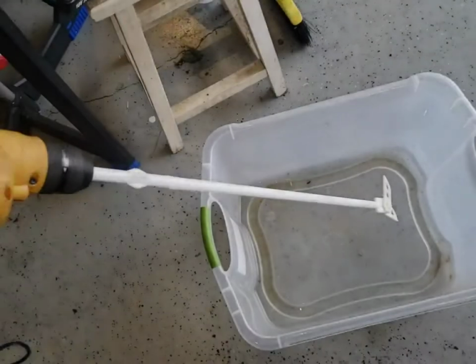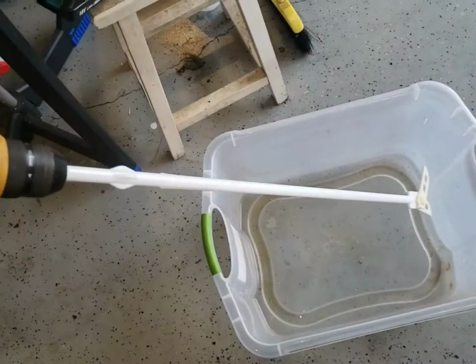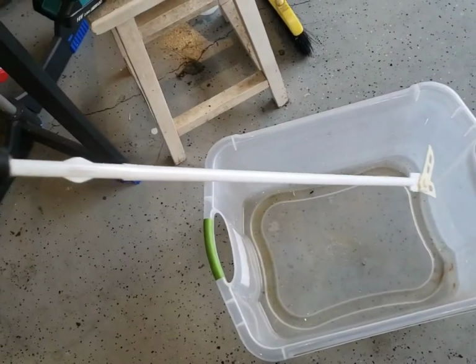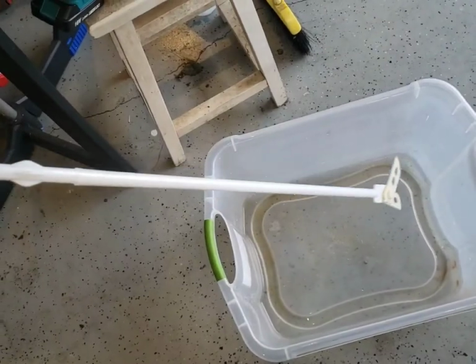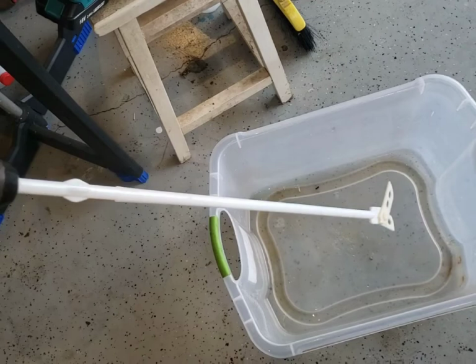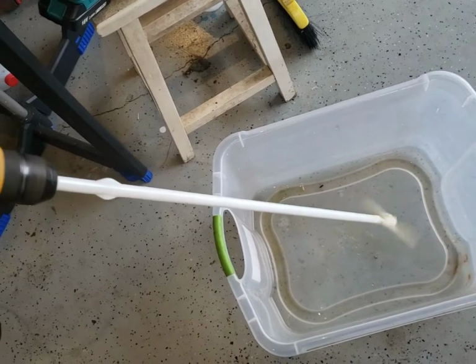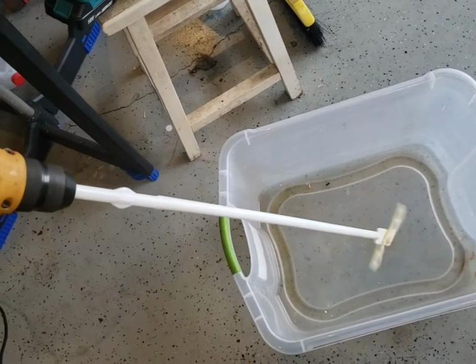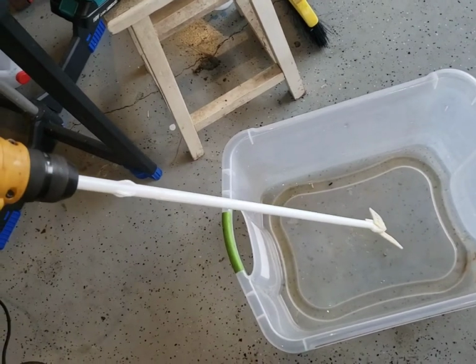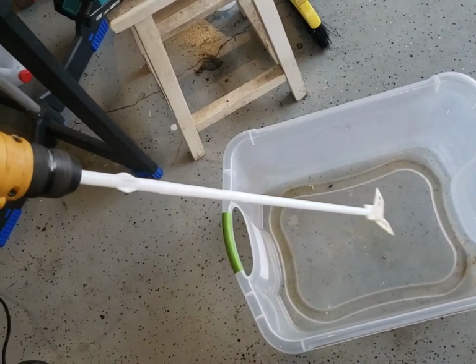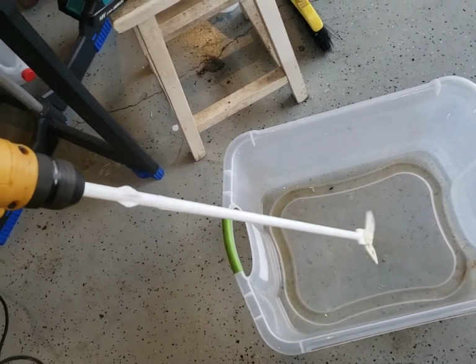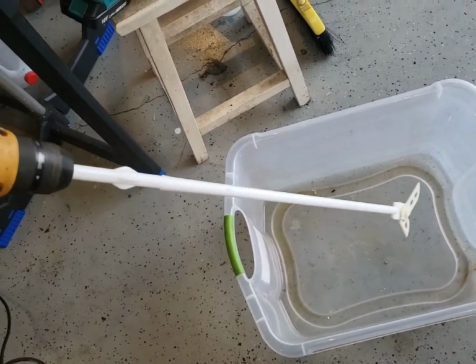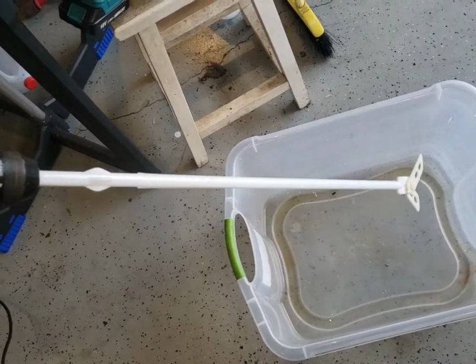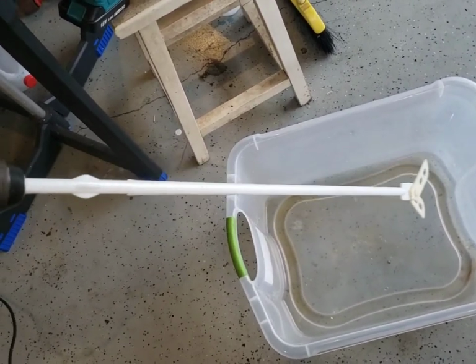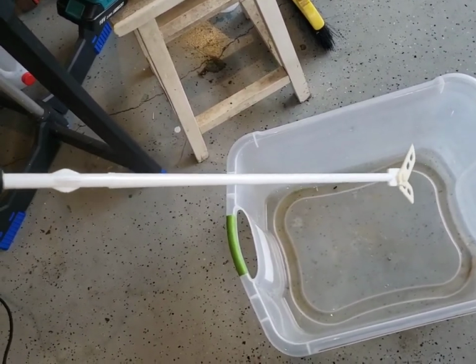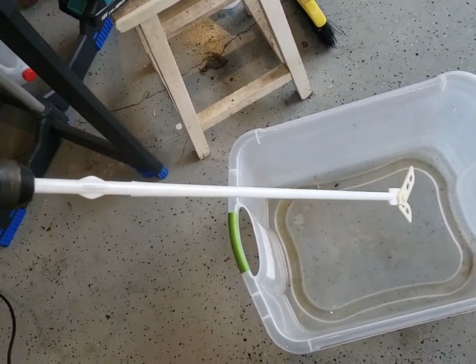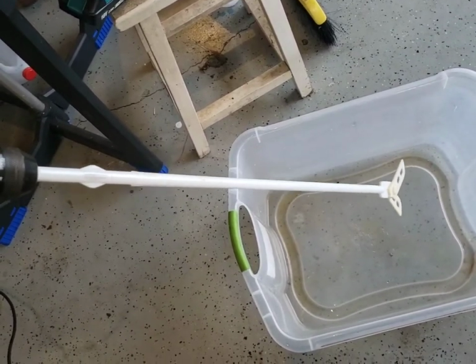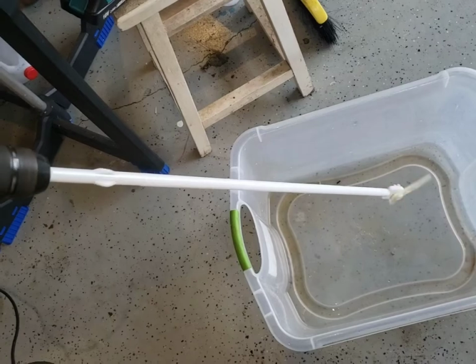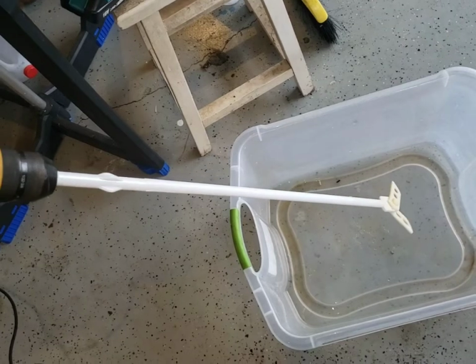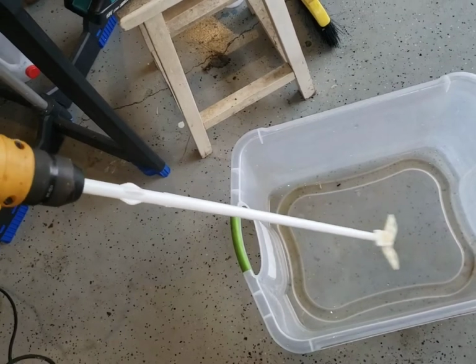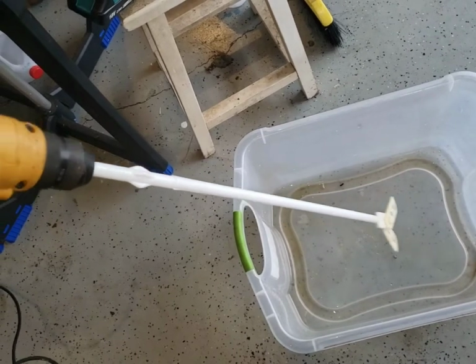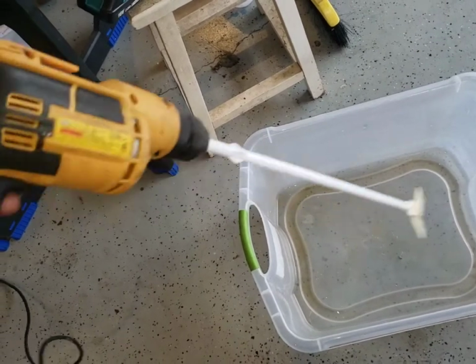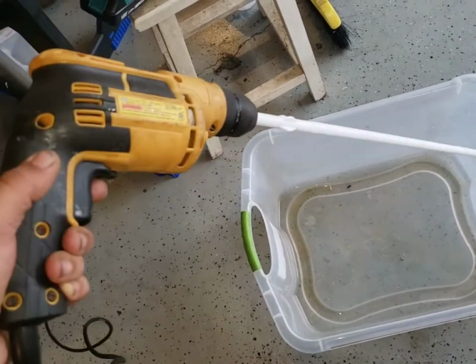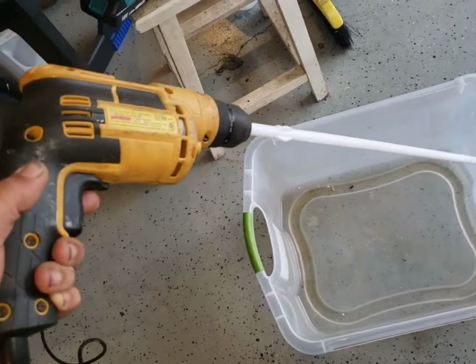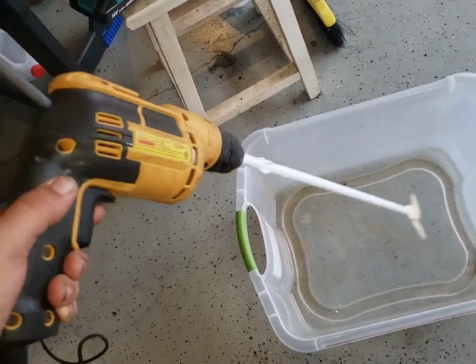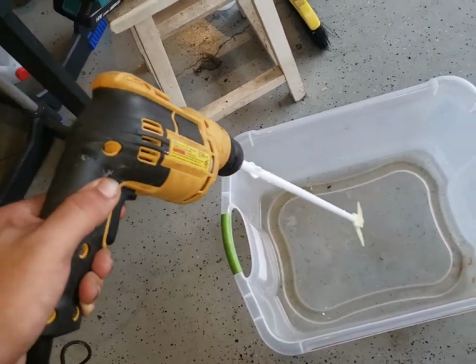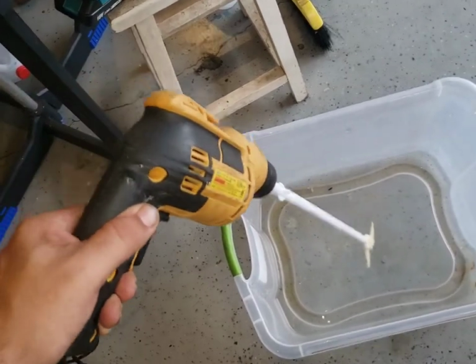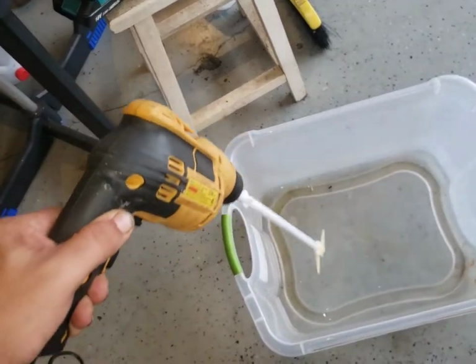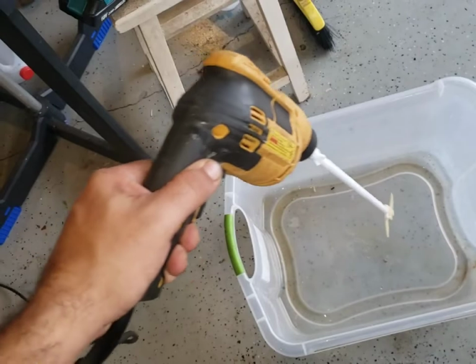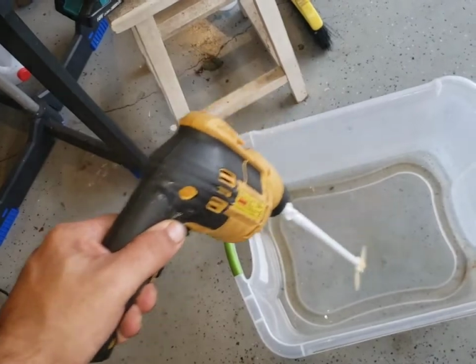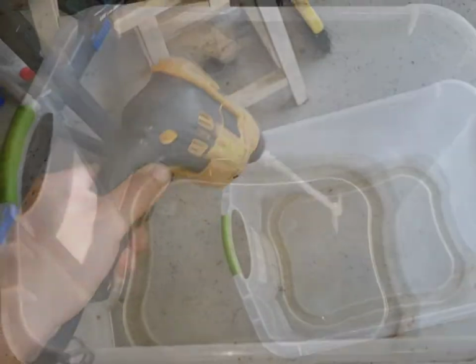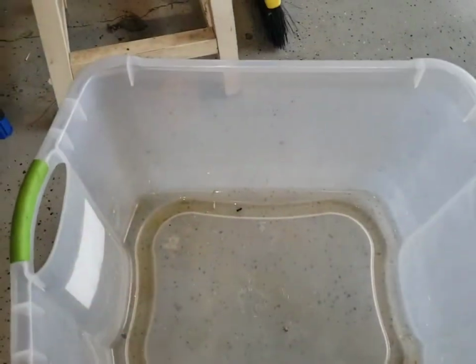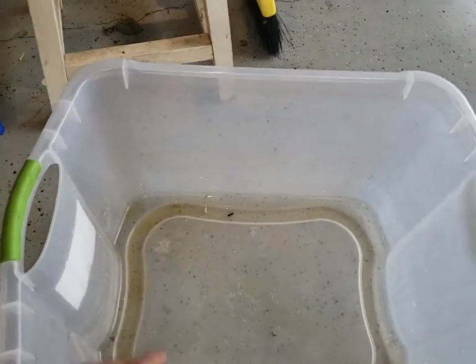I have an attachment for a homebrew aerator — this is all non-toxic stuff — so I just use my aerating attachment on a corded drill and mixed for a good five minutes.